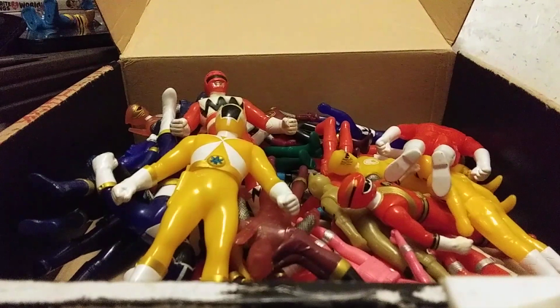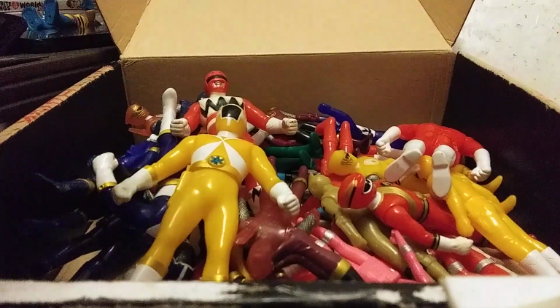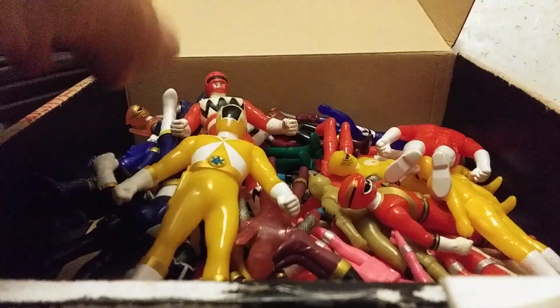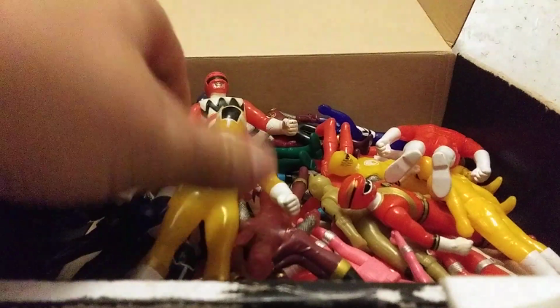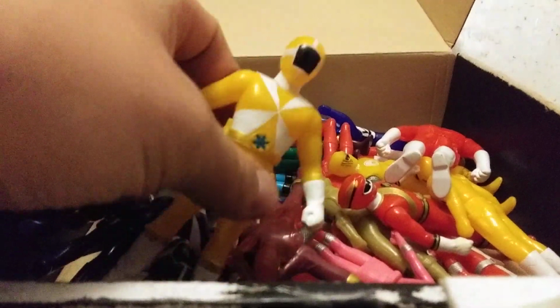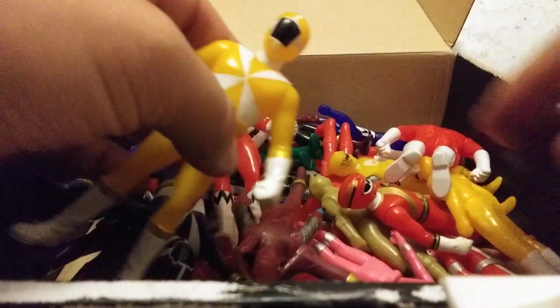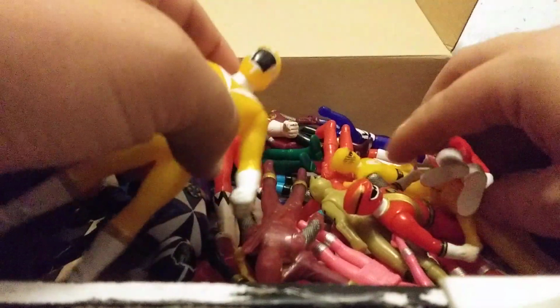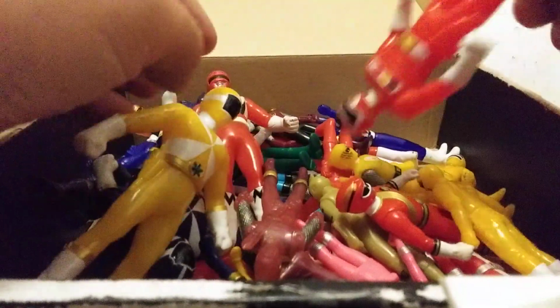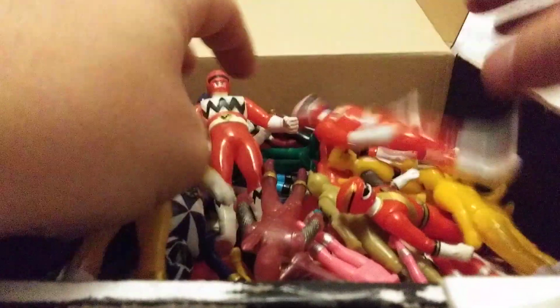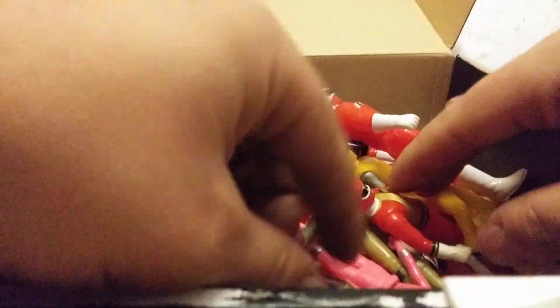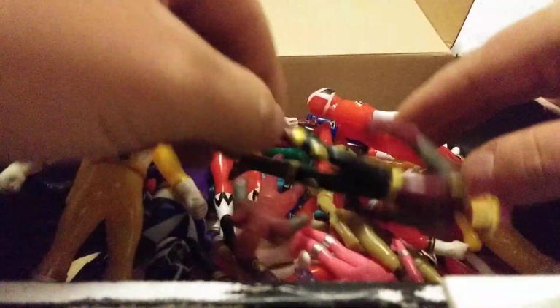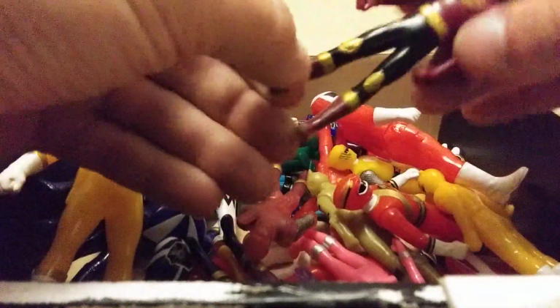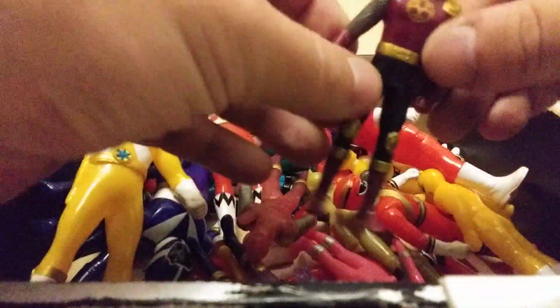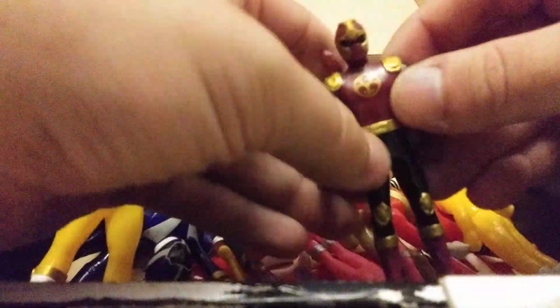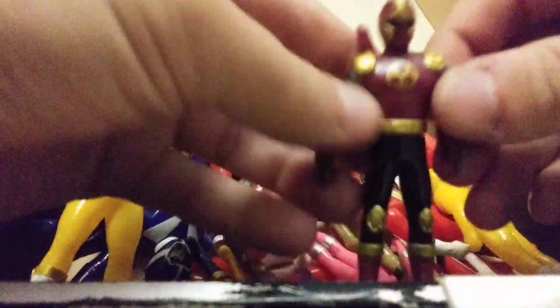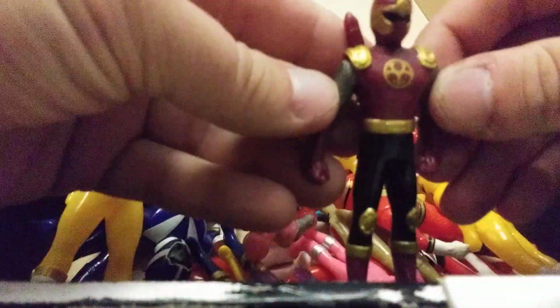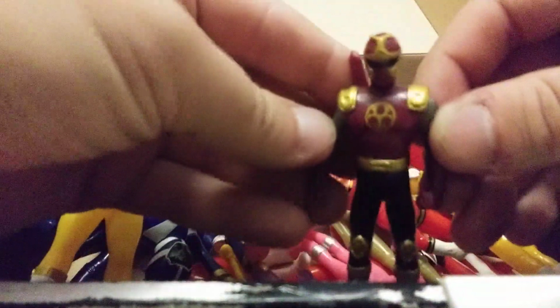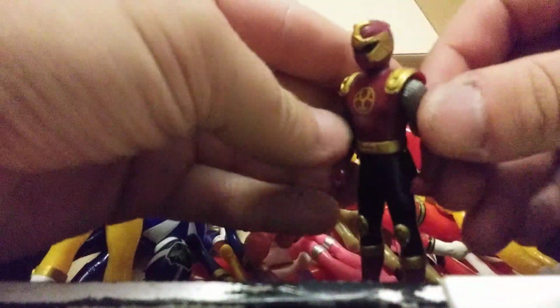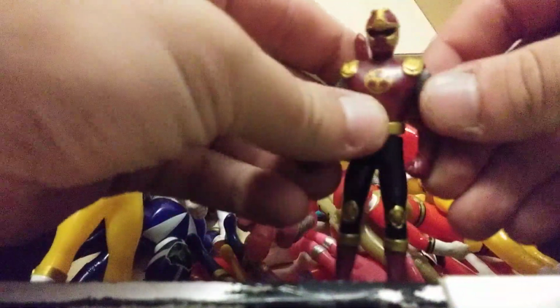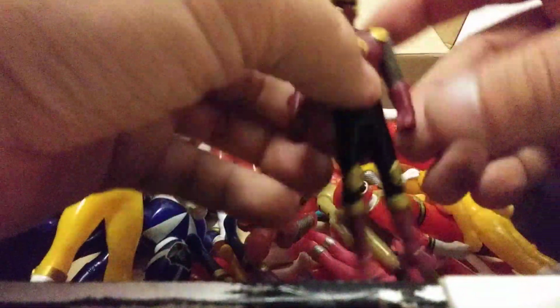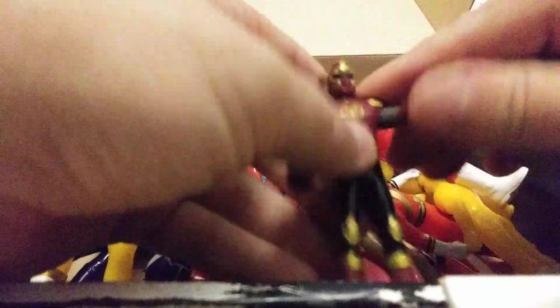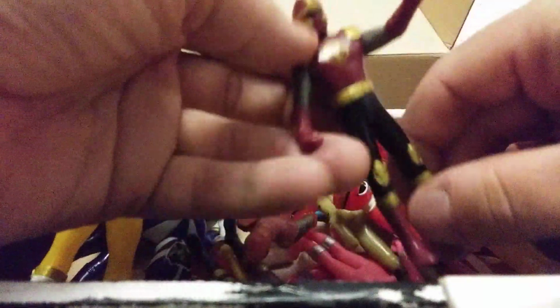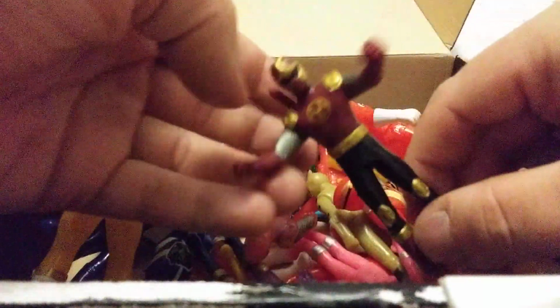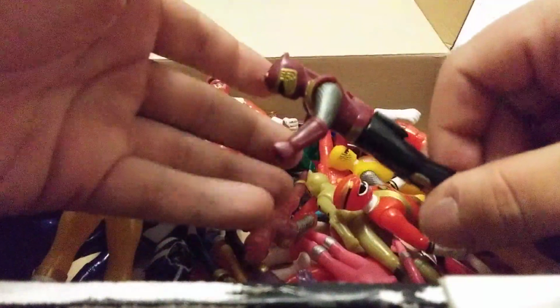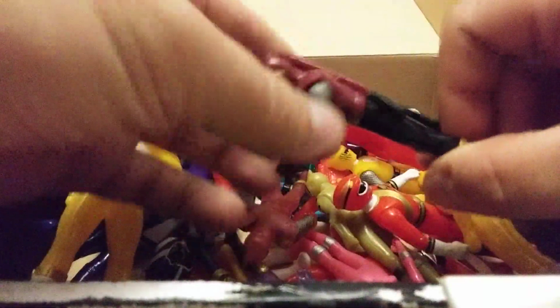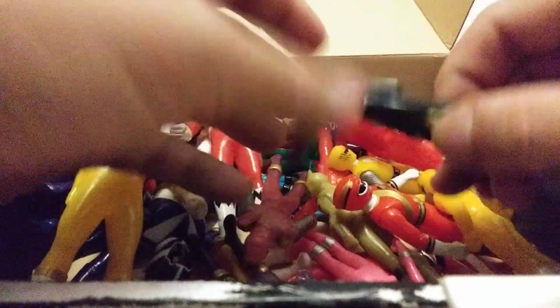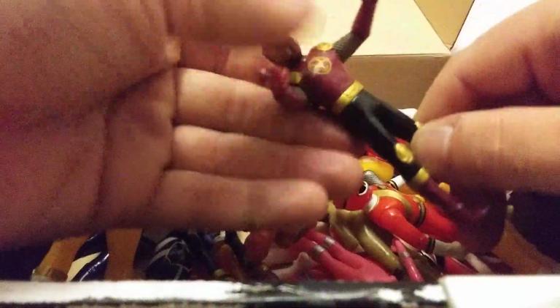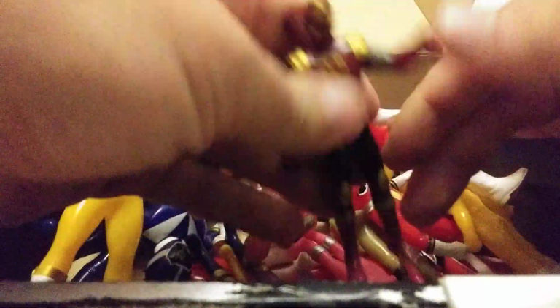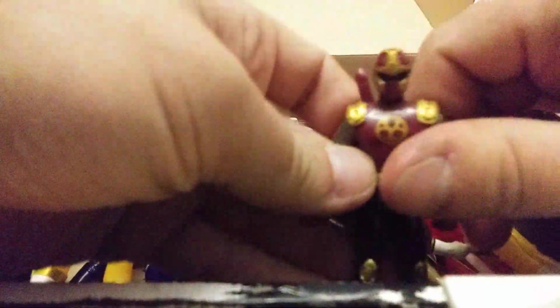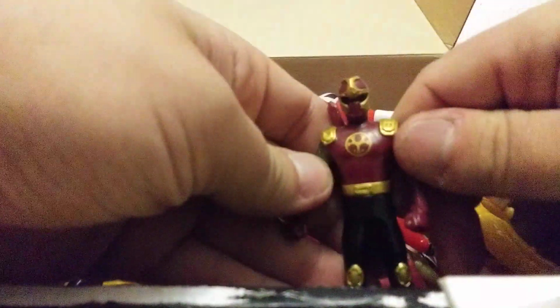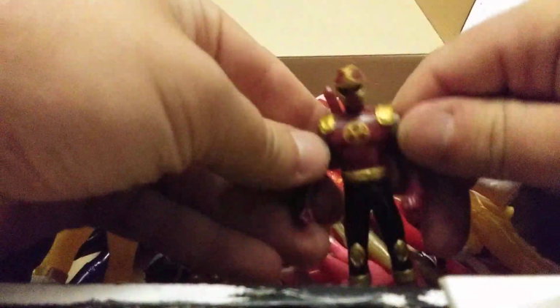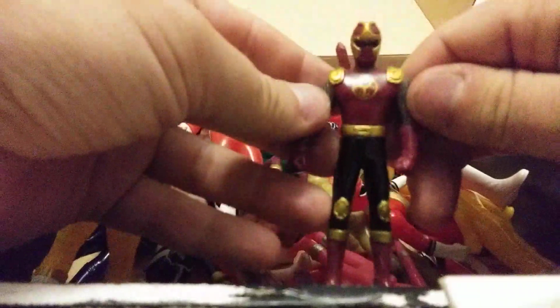Hey everyone, in the mail a while ago I got a box full of Sentai vinyl figures. I want to go over some of these with you. So right here we have one of the Gowragers from Hurricane Jer. That's really cool. Decent figure, well painted, well sculpted.